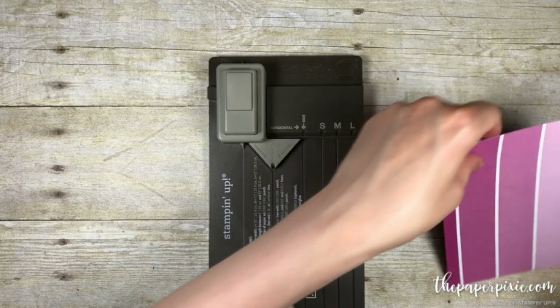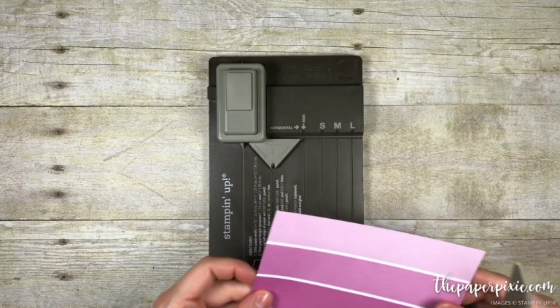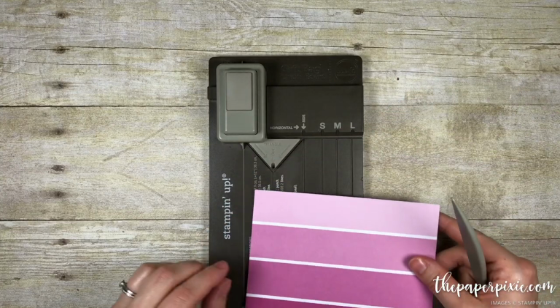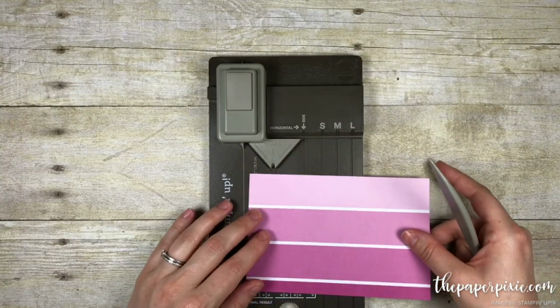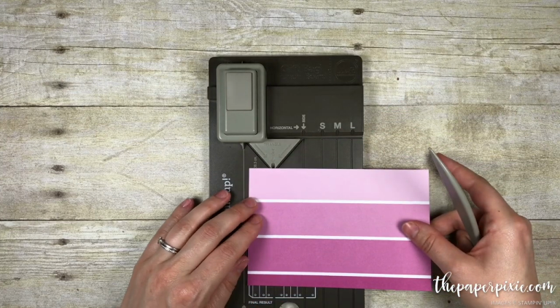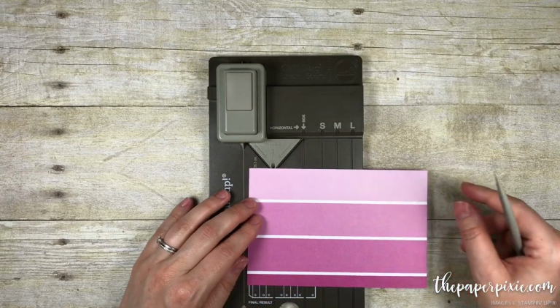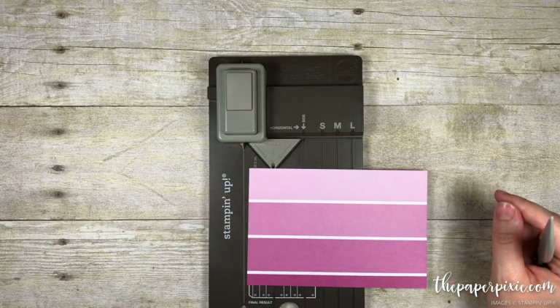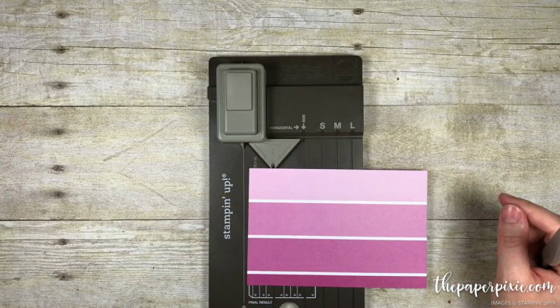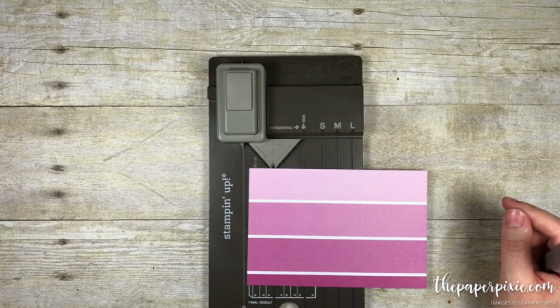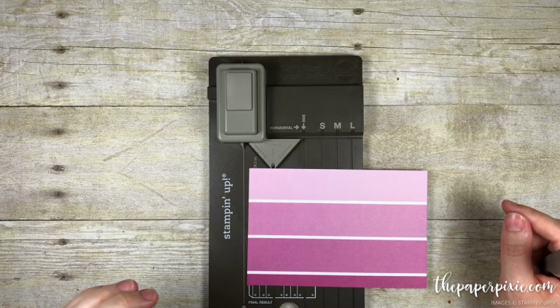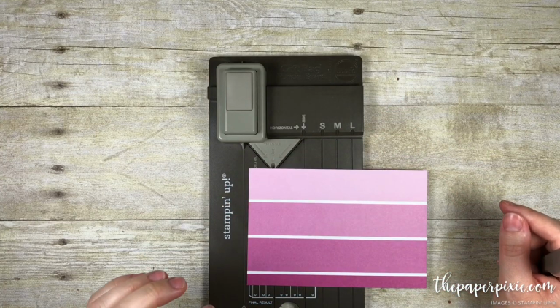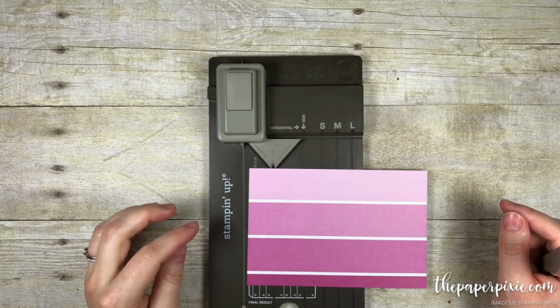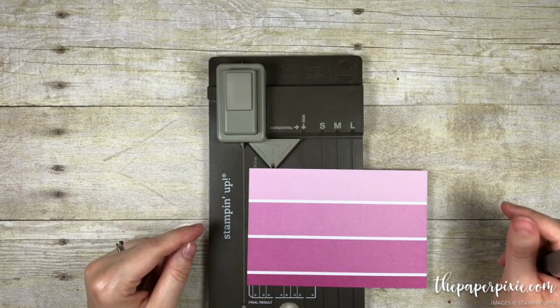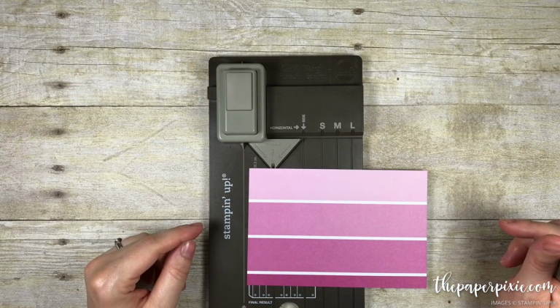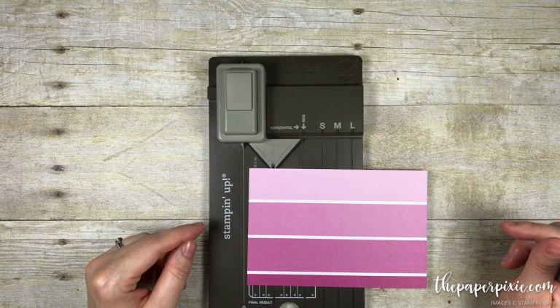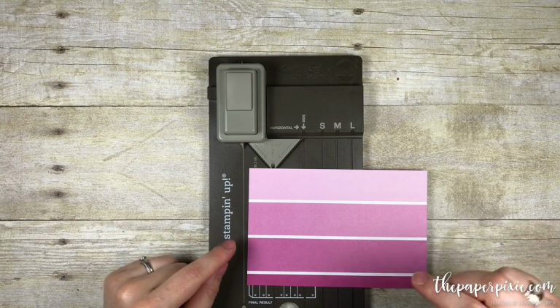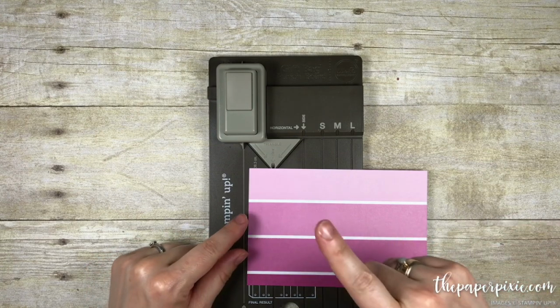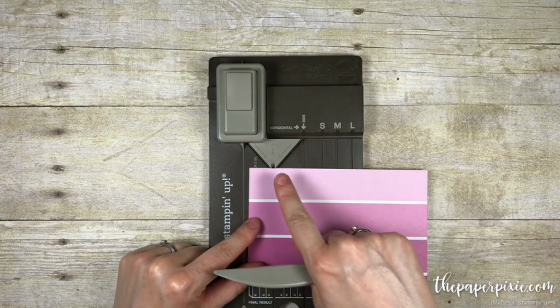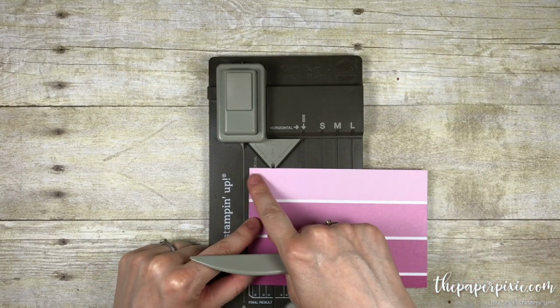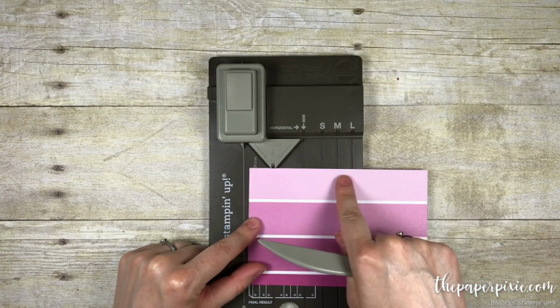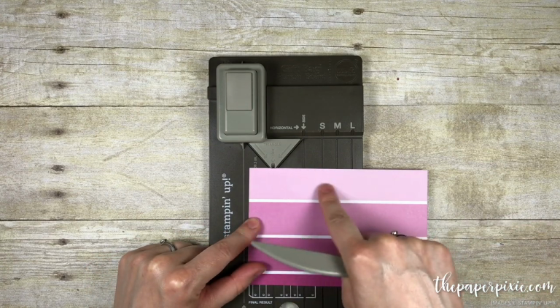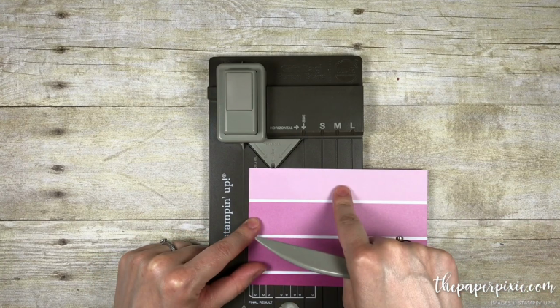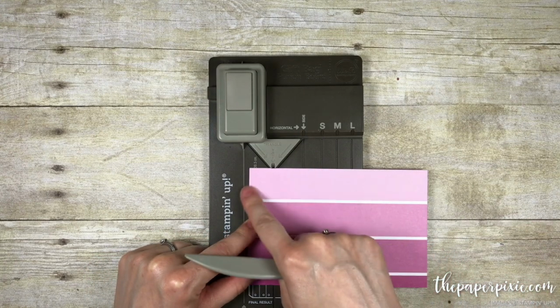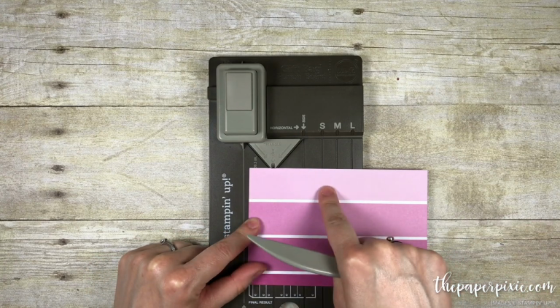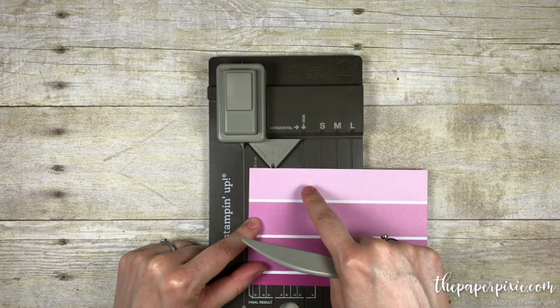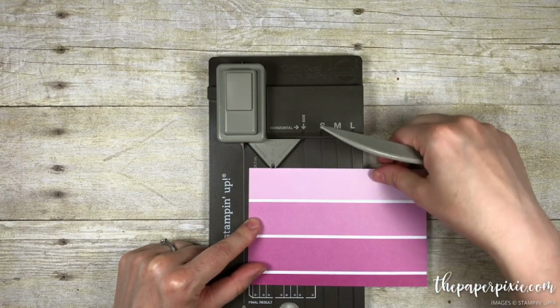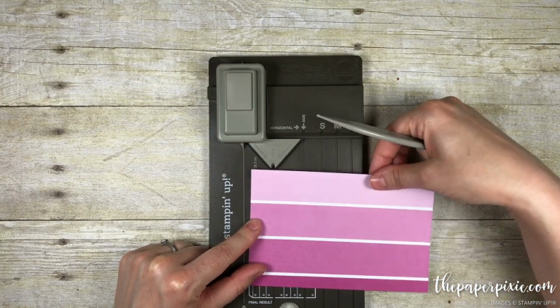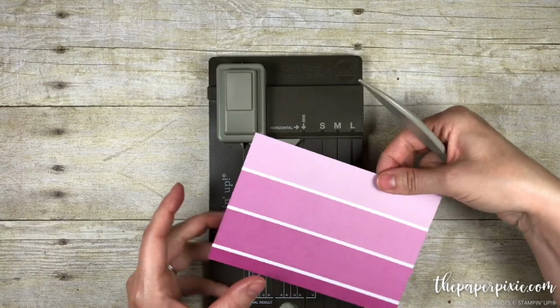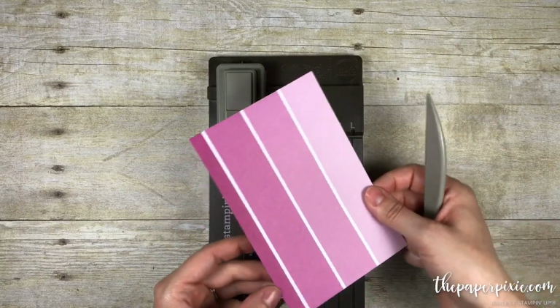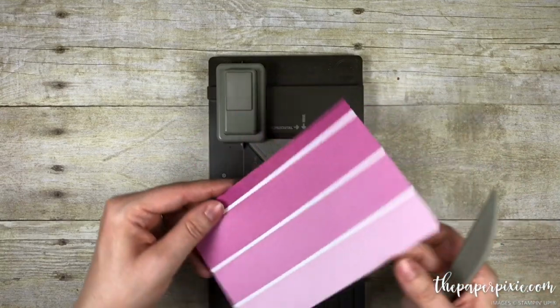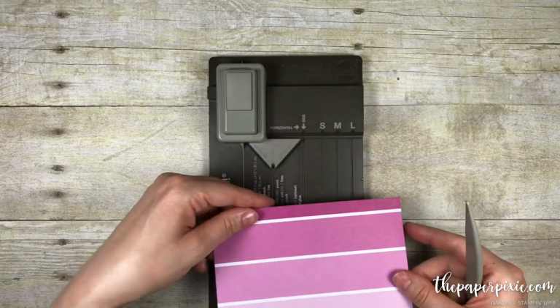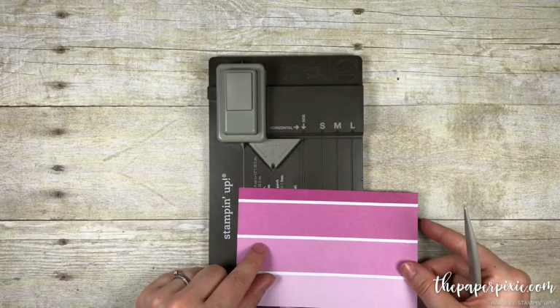The first thing you're going to do is decide which side you want as the top of the bag. I want this lighter pink color to be the top of the bag, so we're going to flip the paper around.